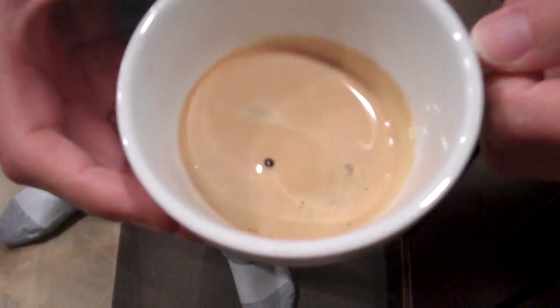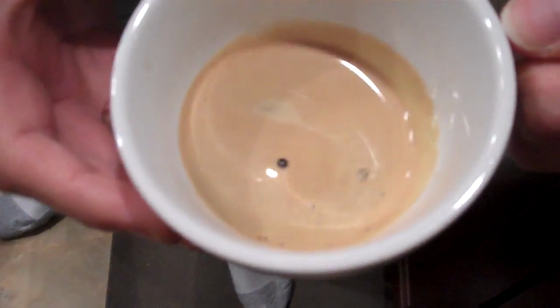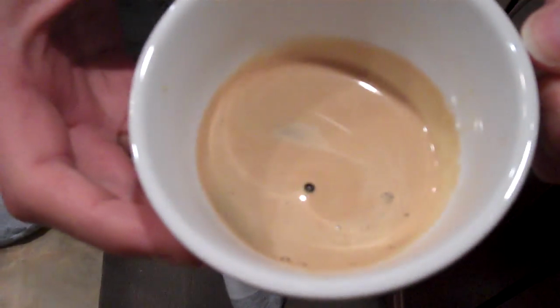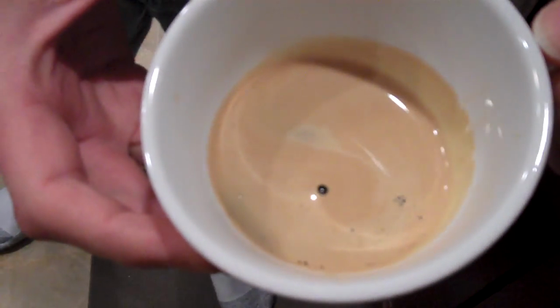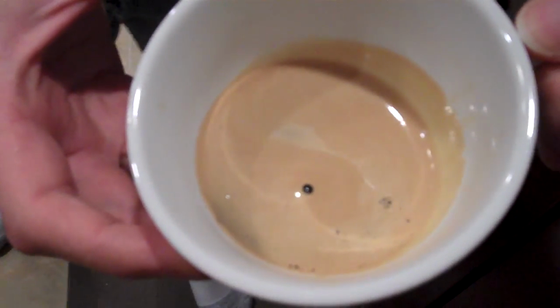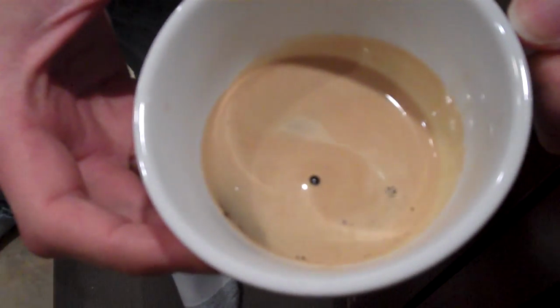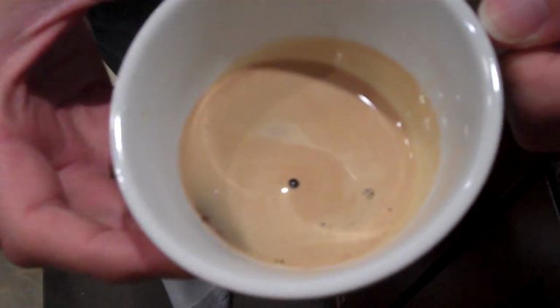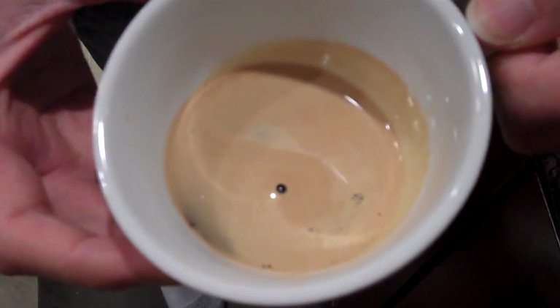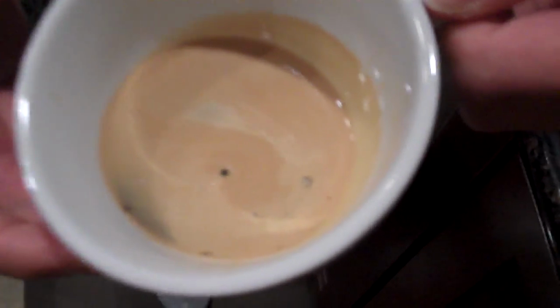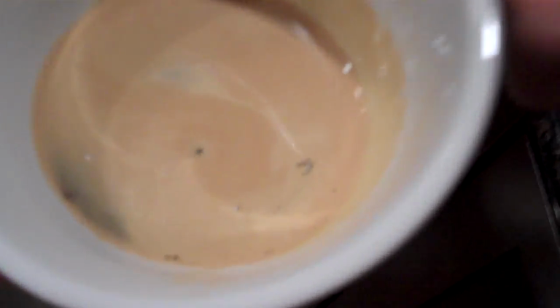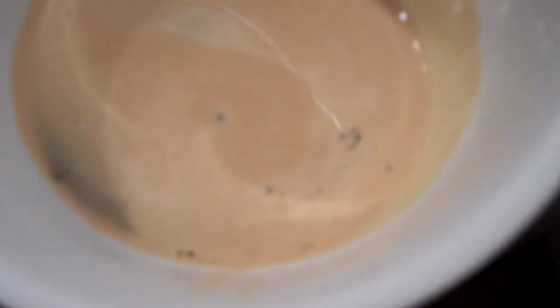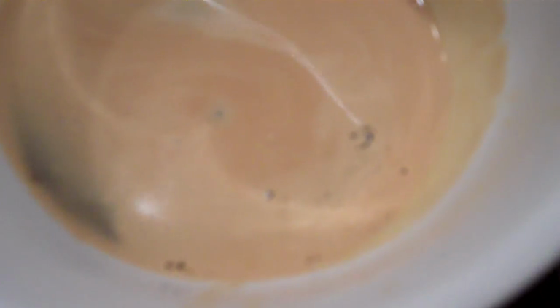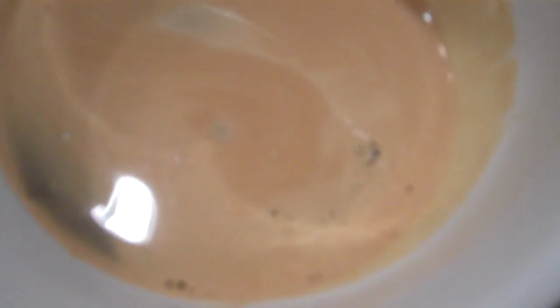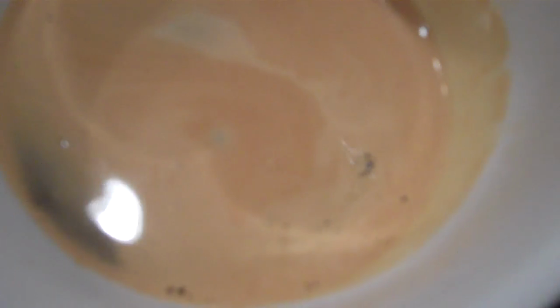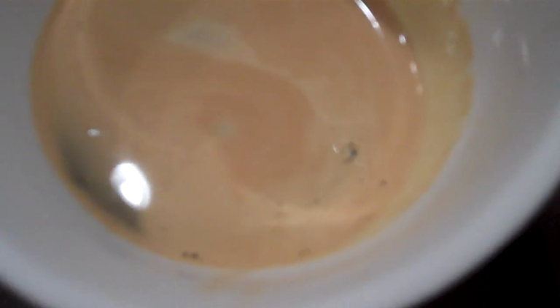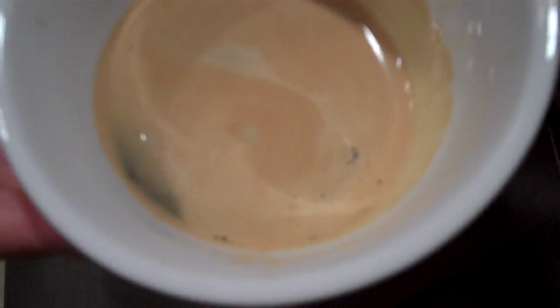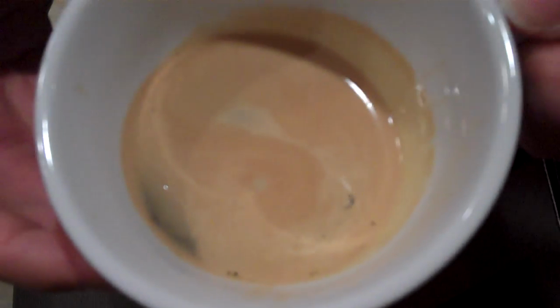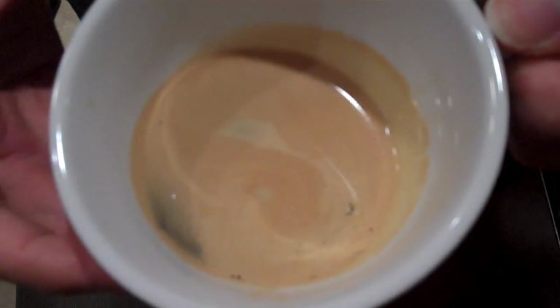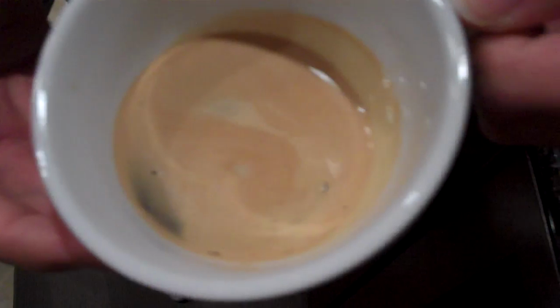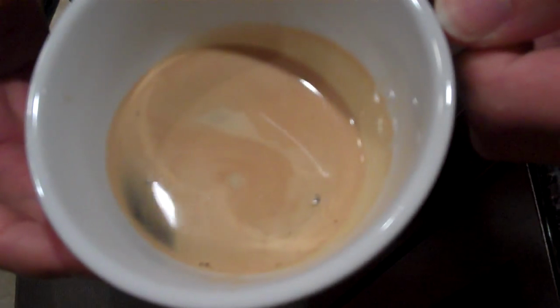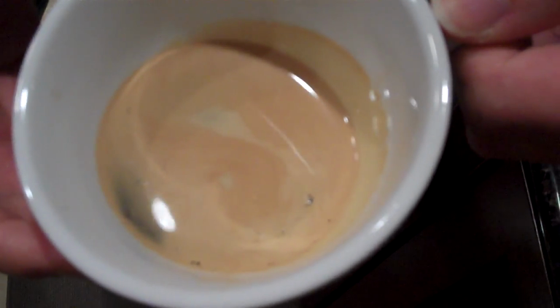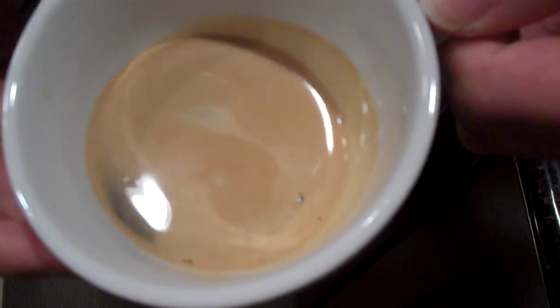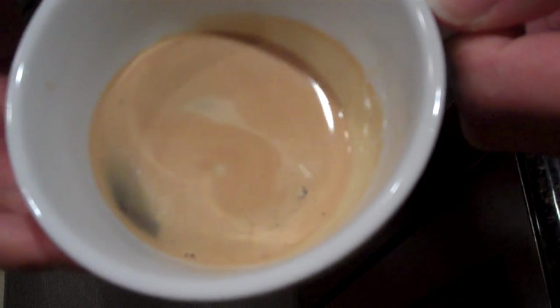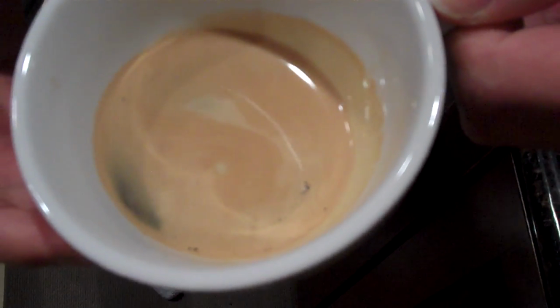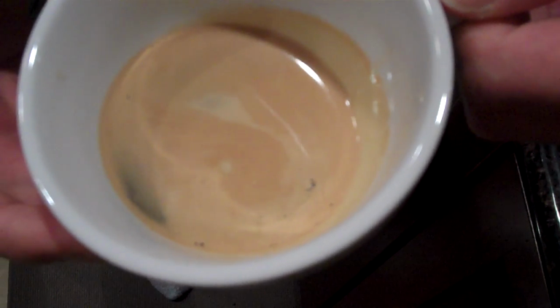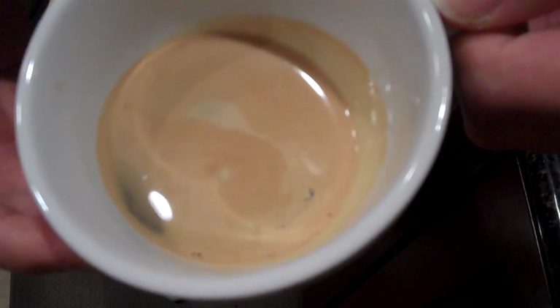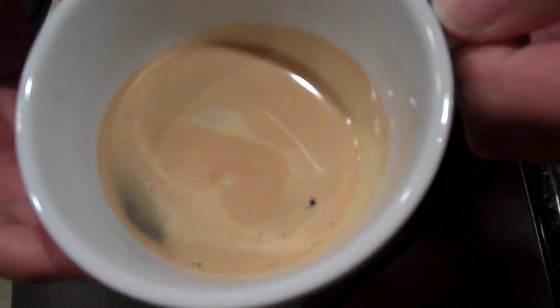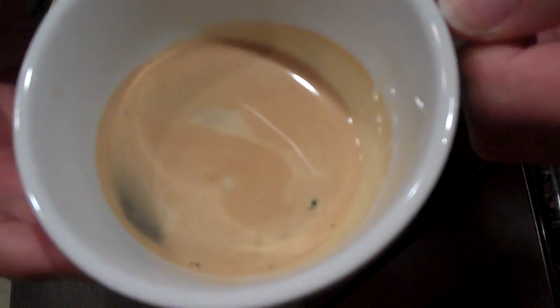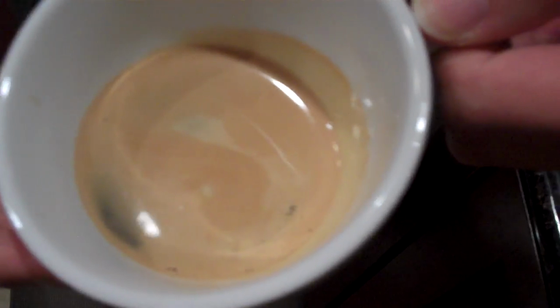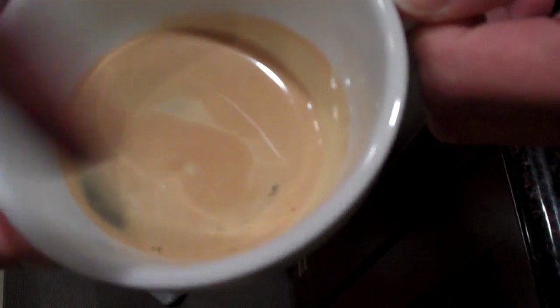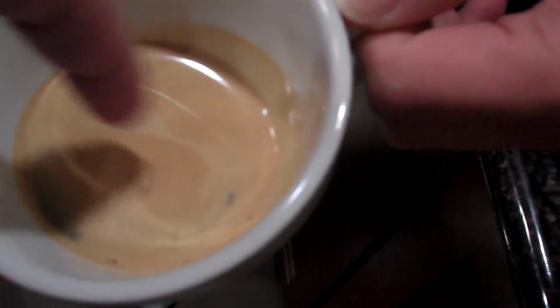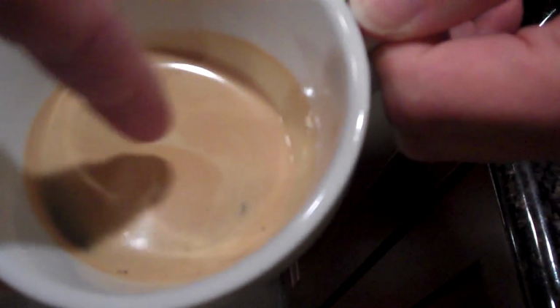Maybe a little difficult to see on the camera. You're looking for the tiger striping. You see the striping there on top. That's how you know you've got a good espresso shot. Right there? Yep.